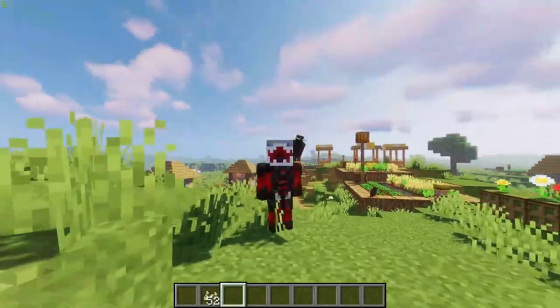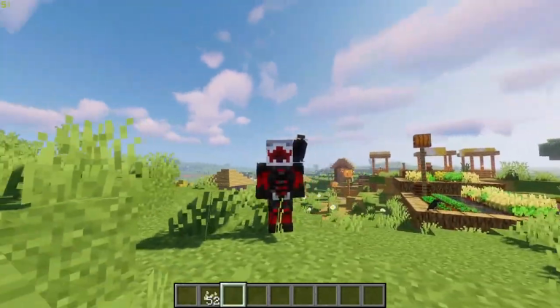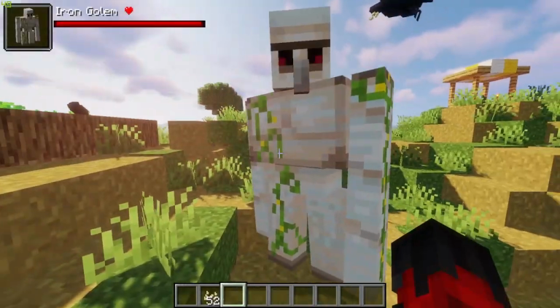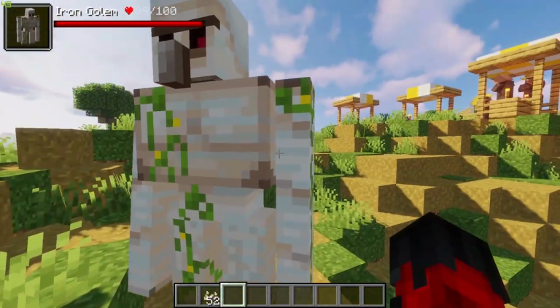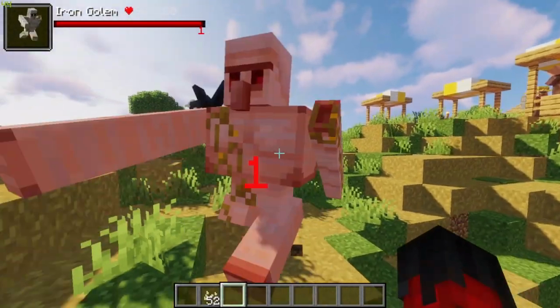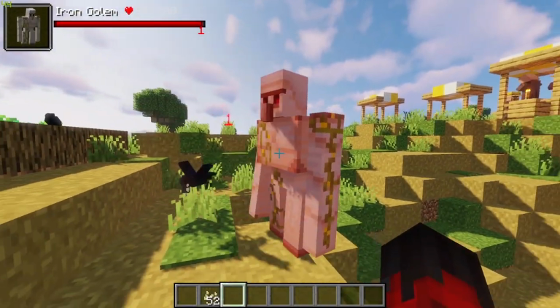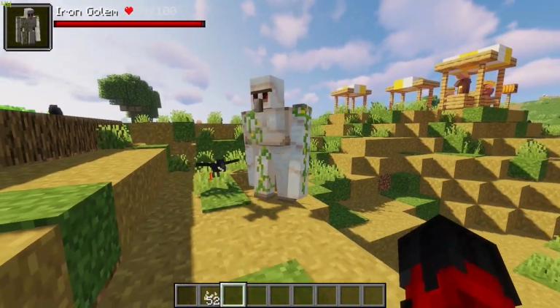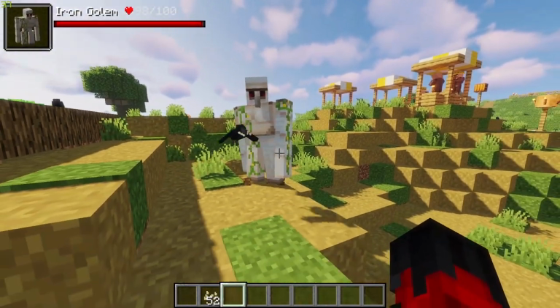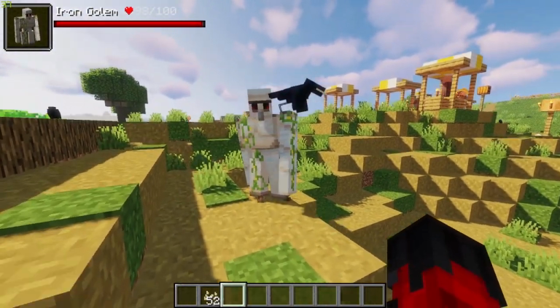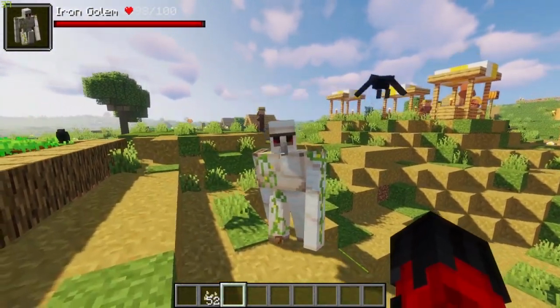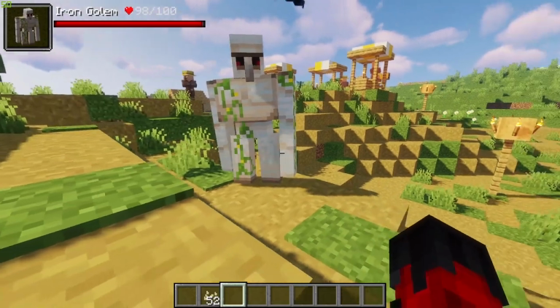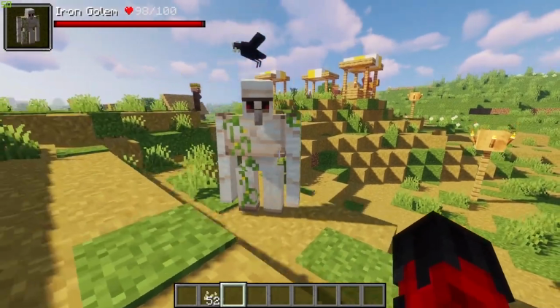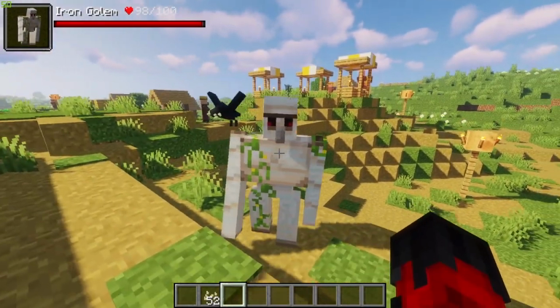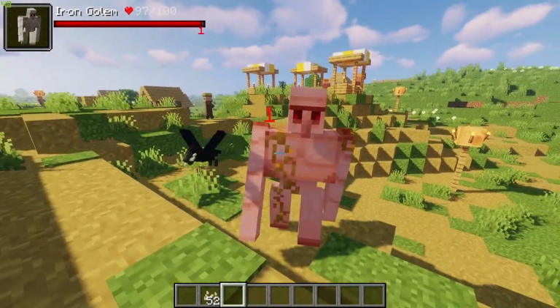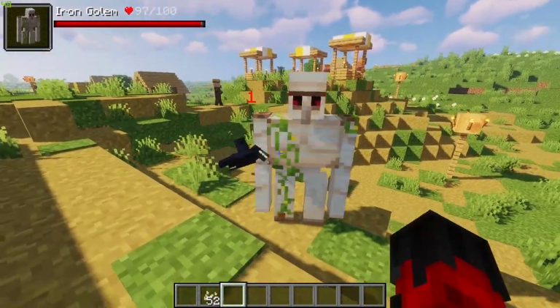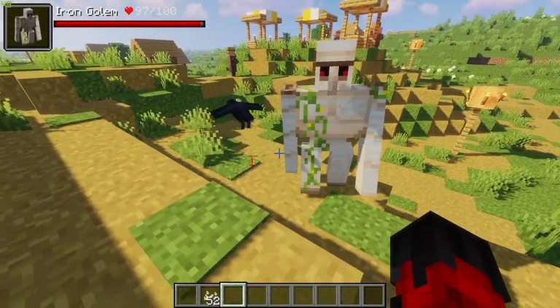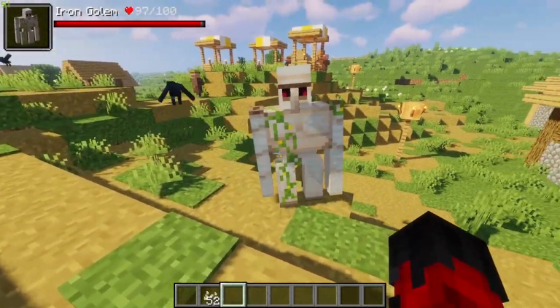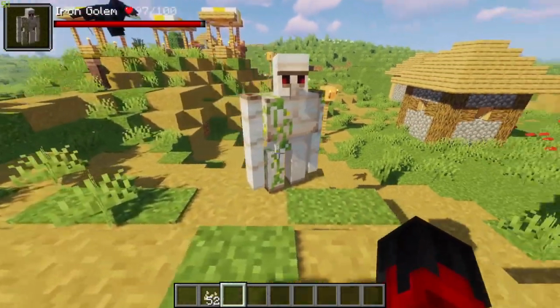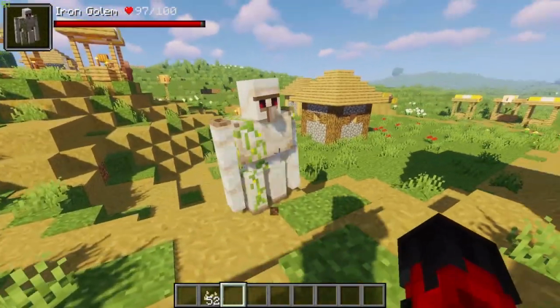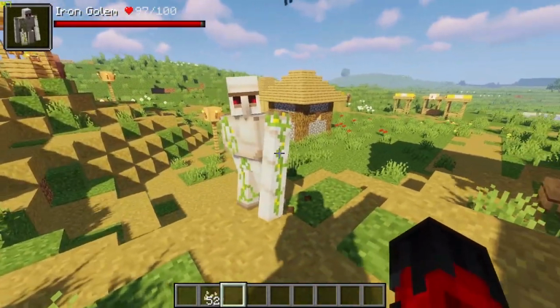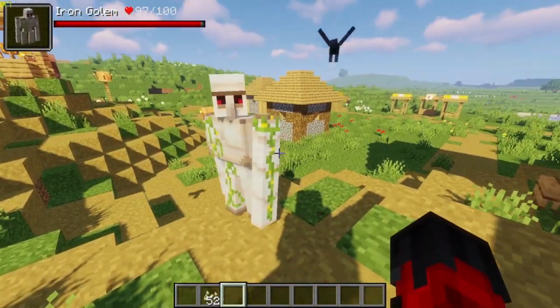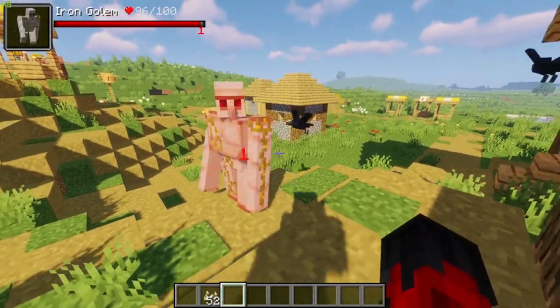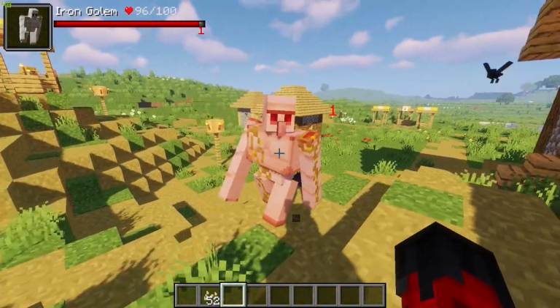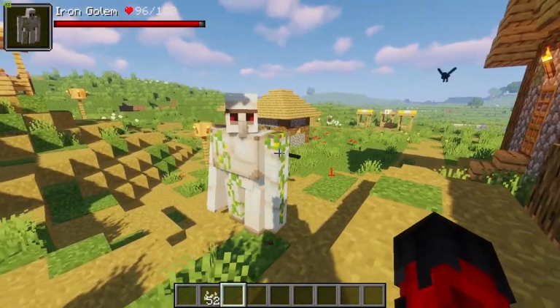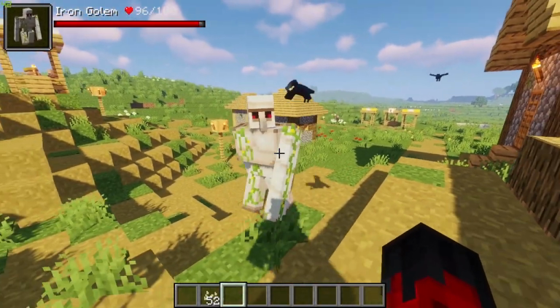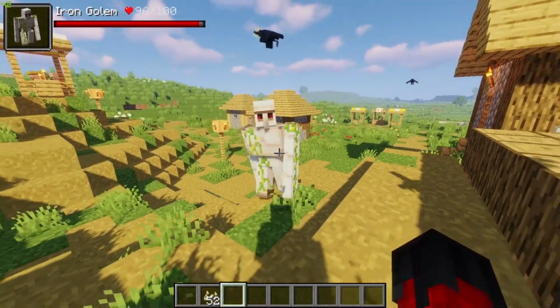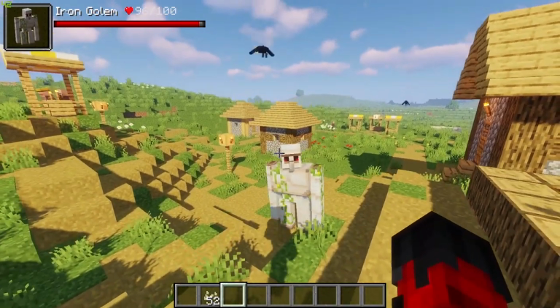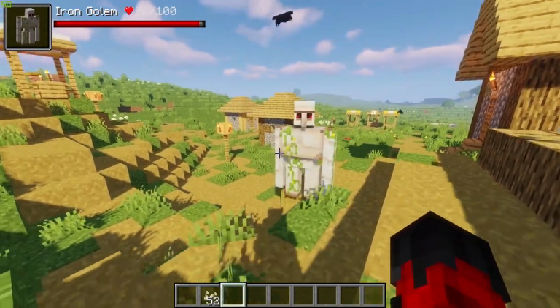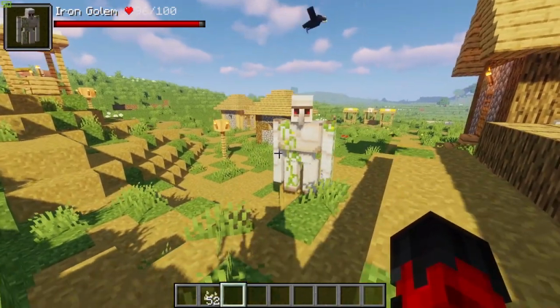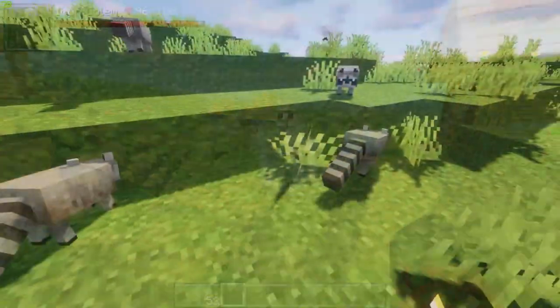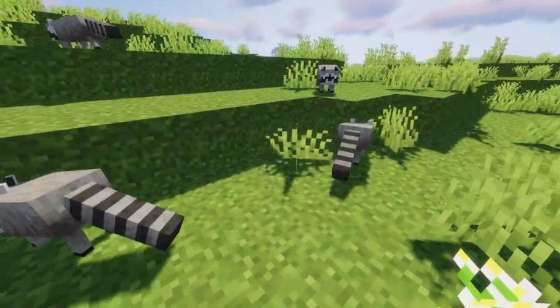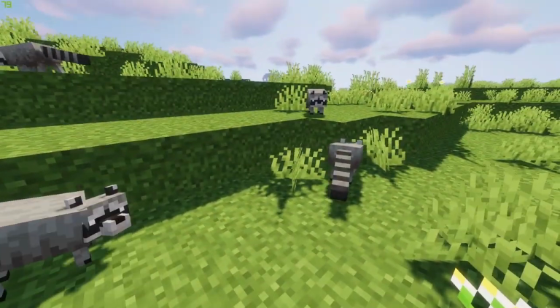When crows defend their owner they peck their attacker, dealing low enough damage not to make the monster aggressive. However, crows deal extra damage towards undead targets.